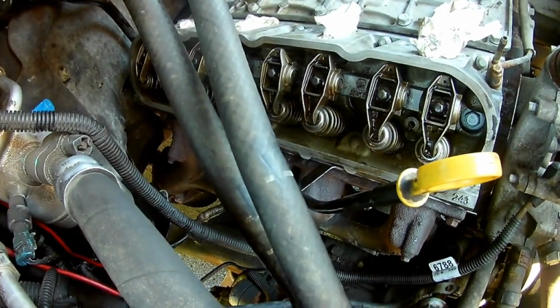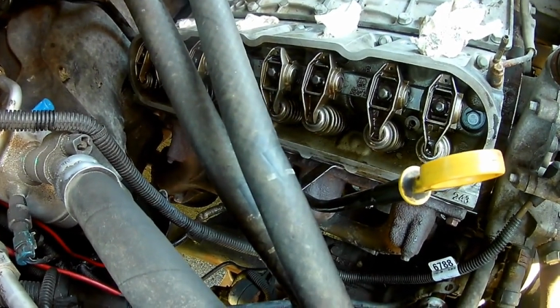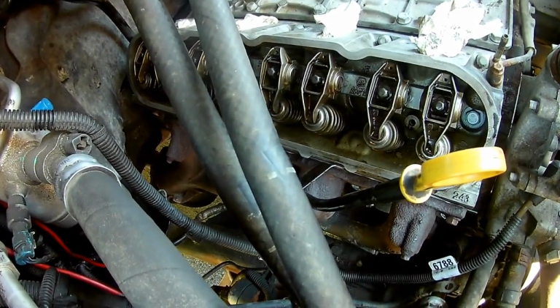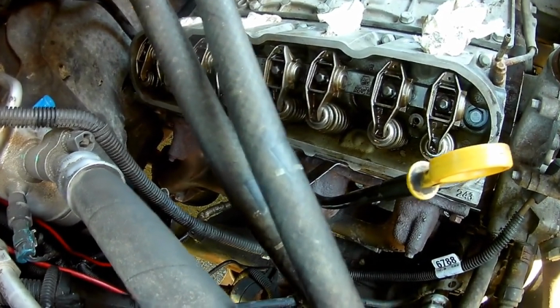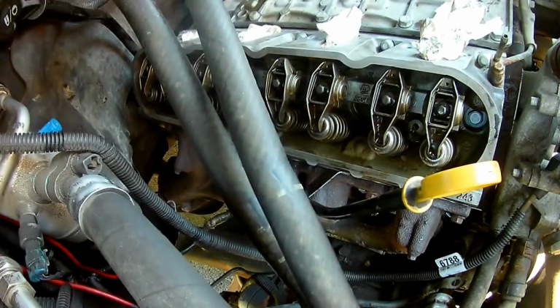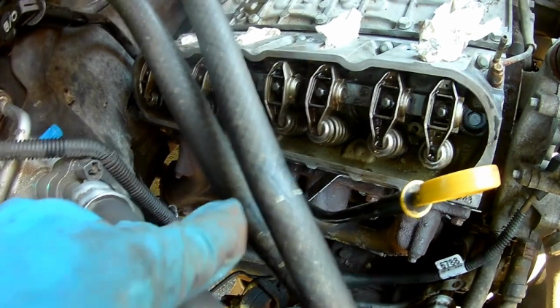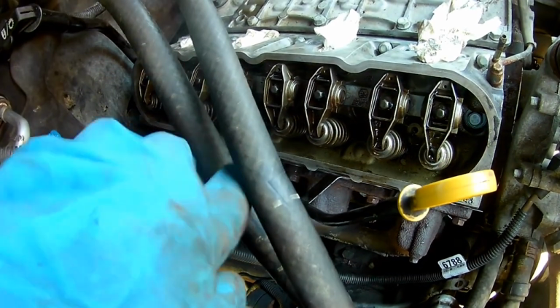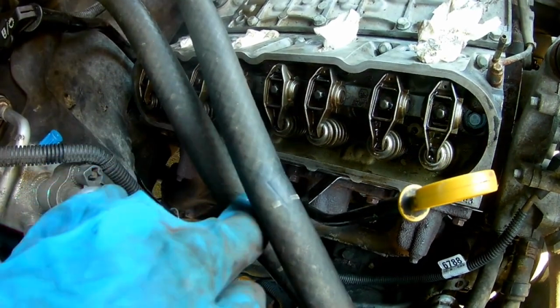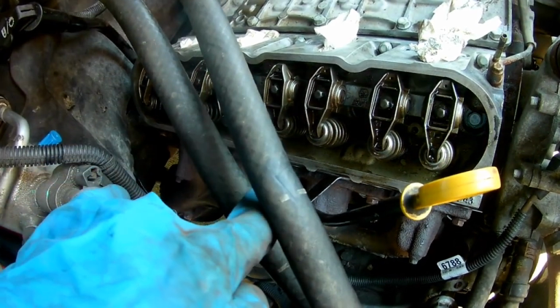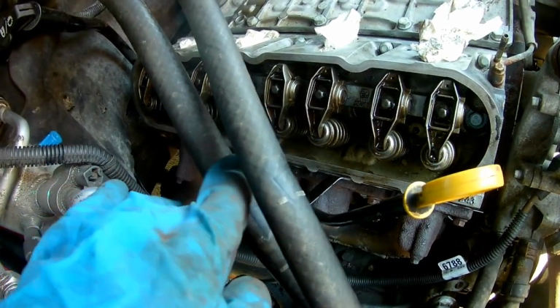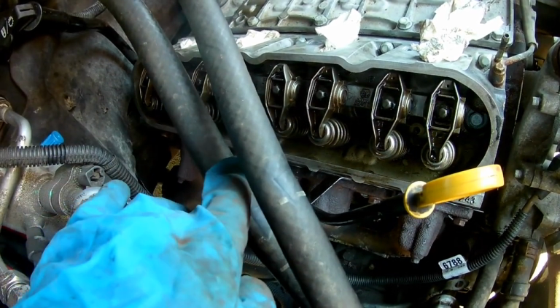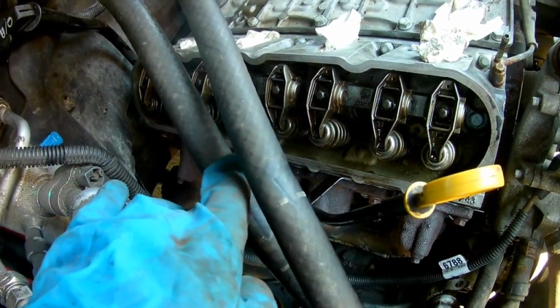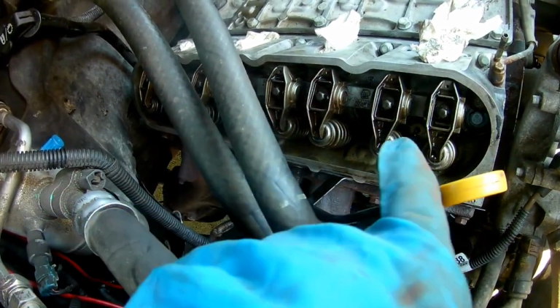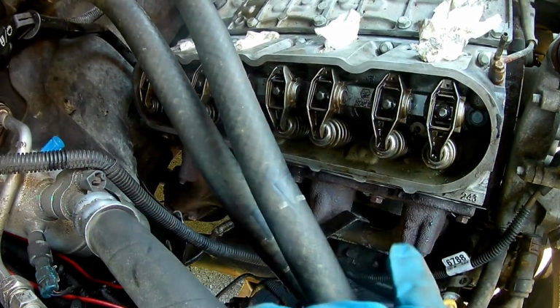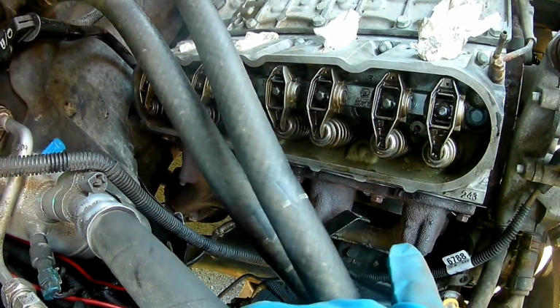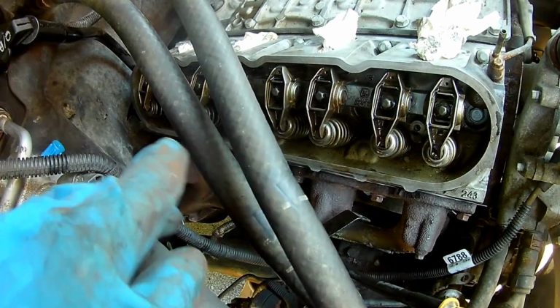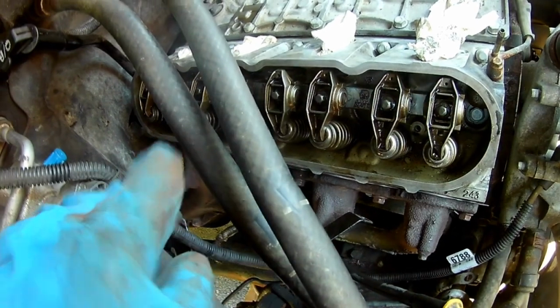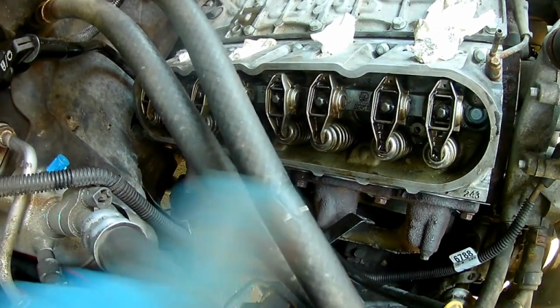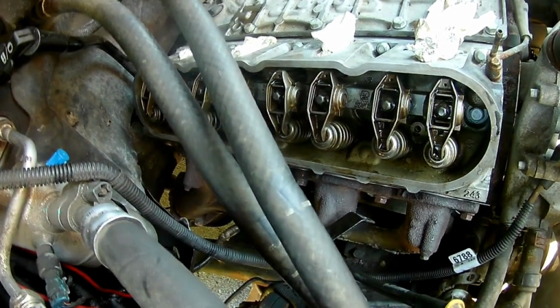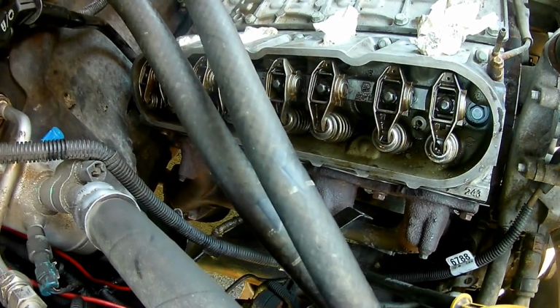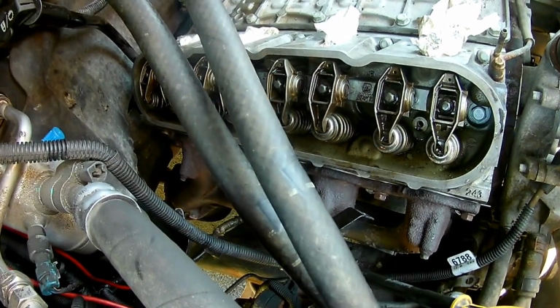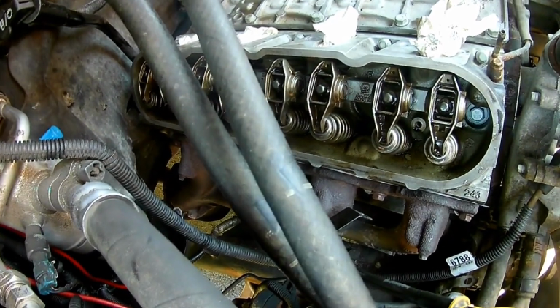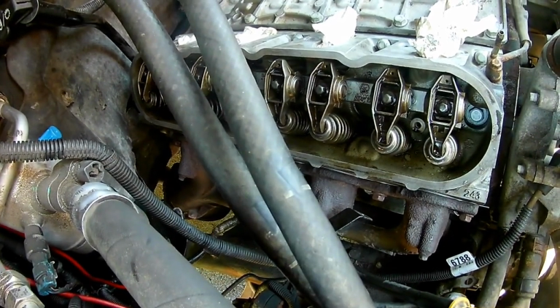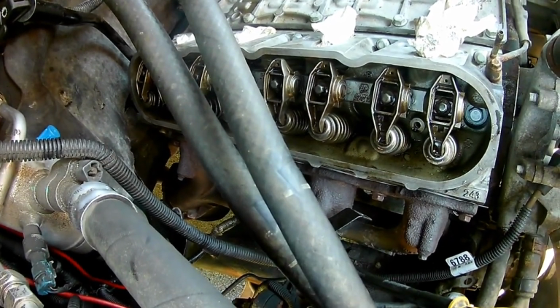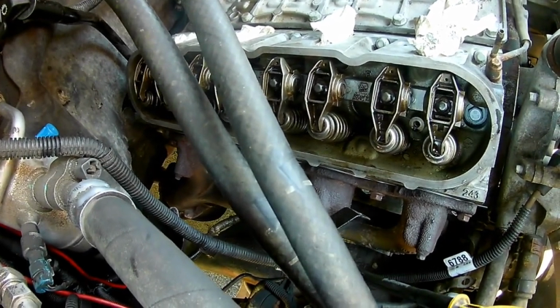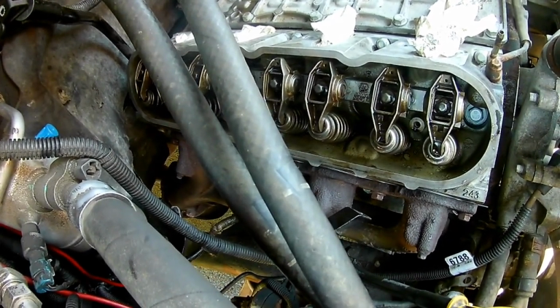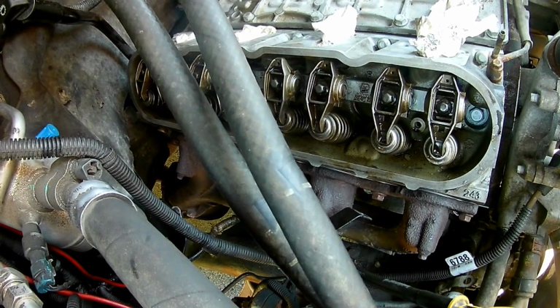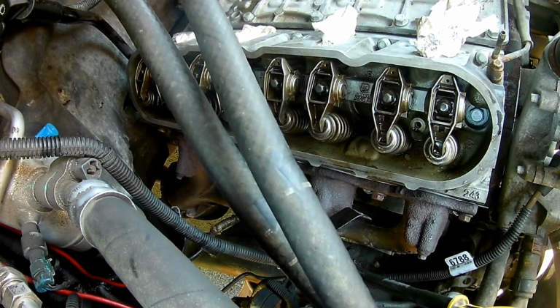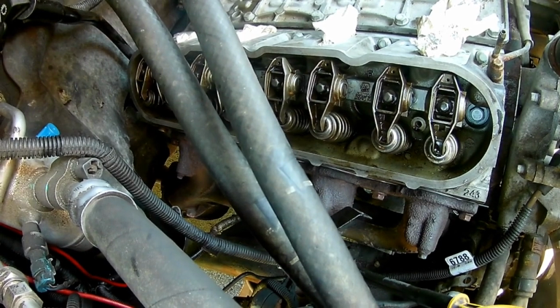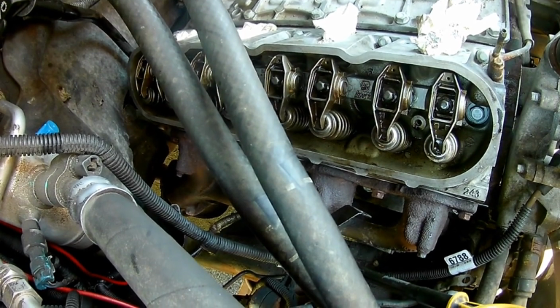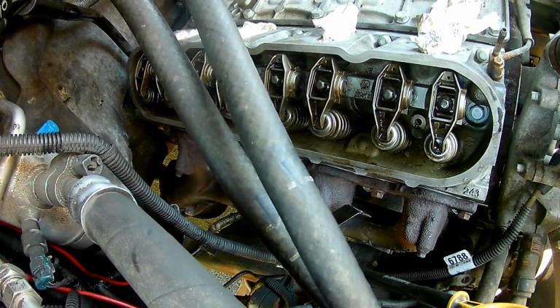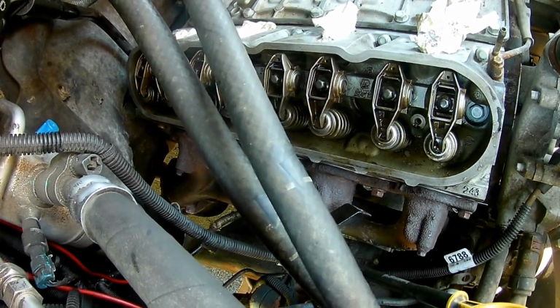You torque them to 106 inch pounds the first time around. The sequence is: three, four, two, five, one, six. Then you come back and torque them to 15 foot pounds.